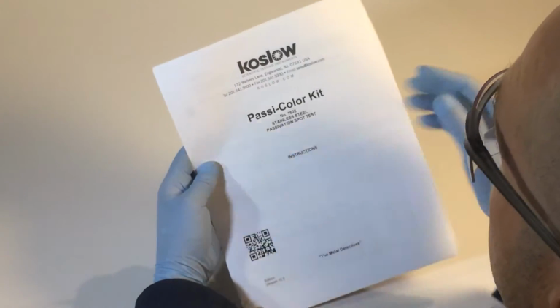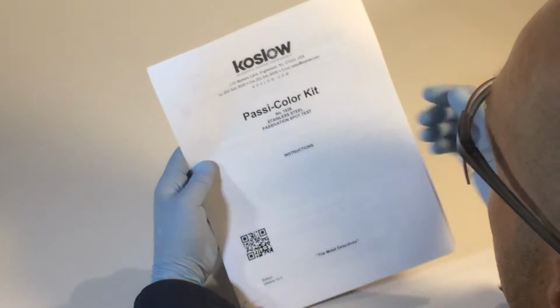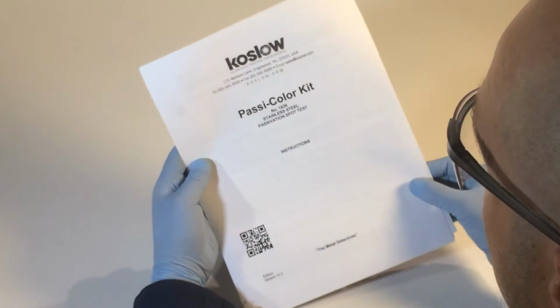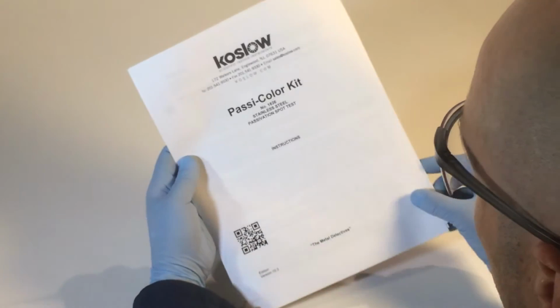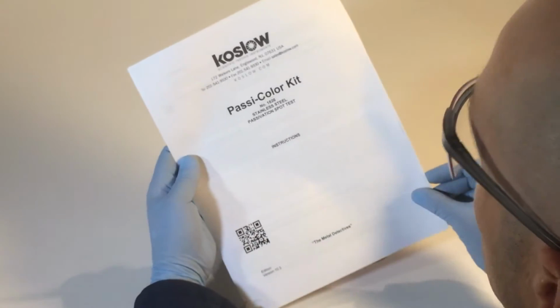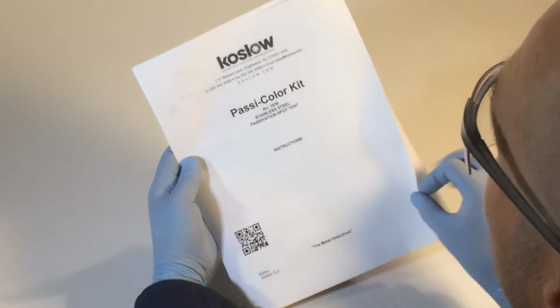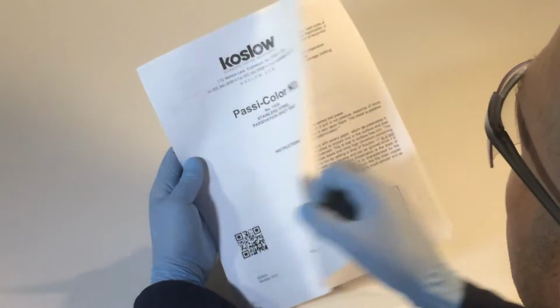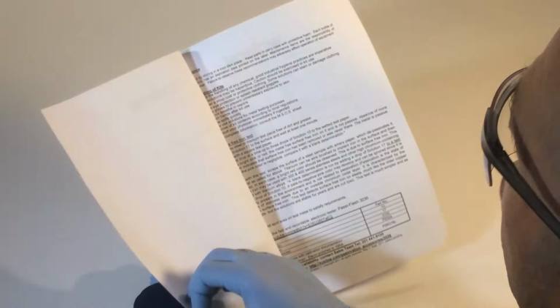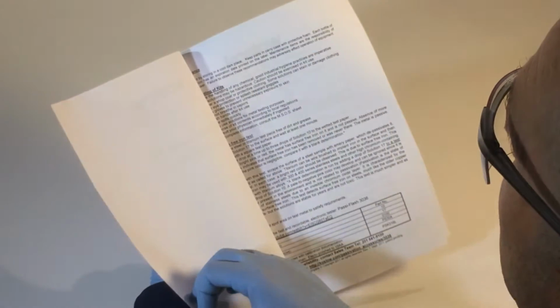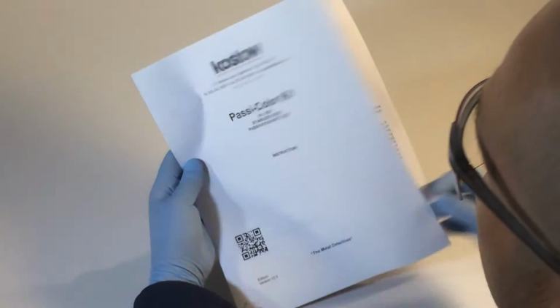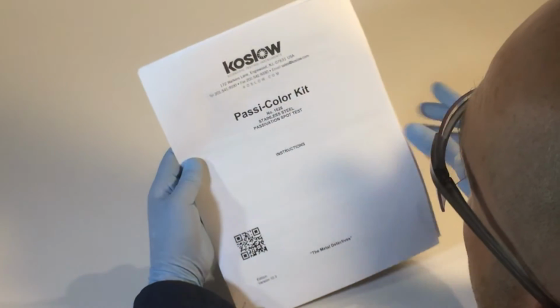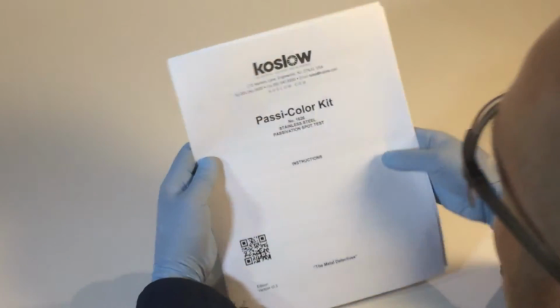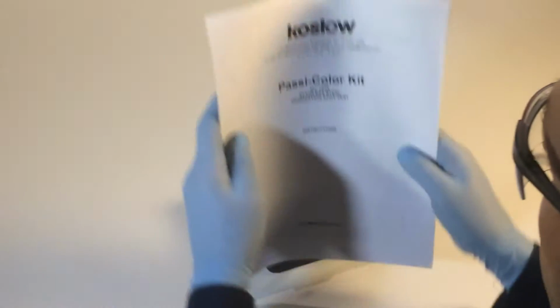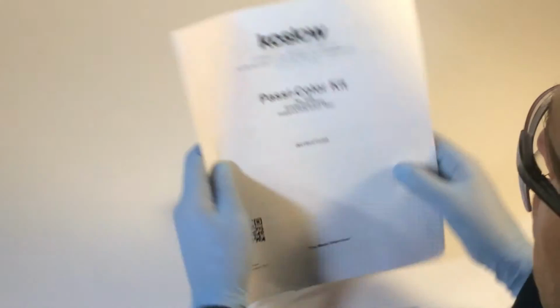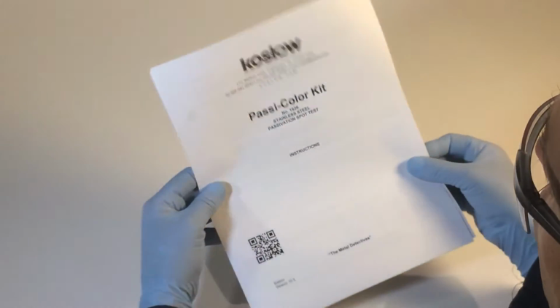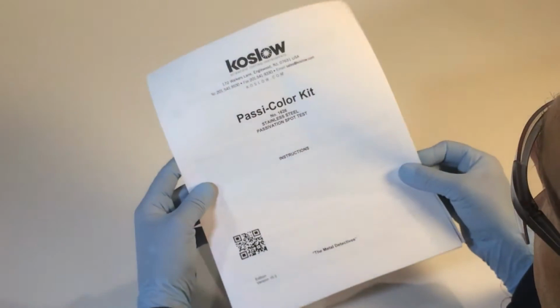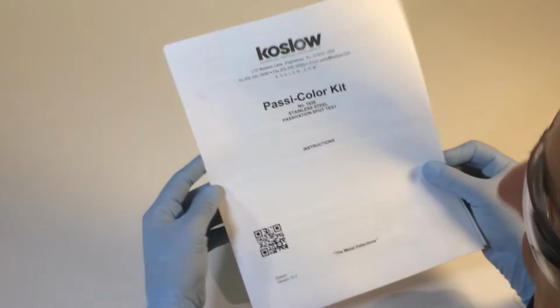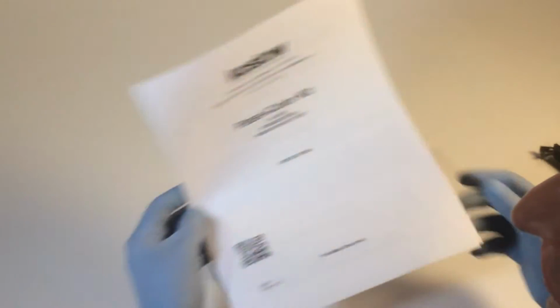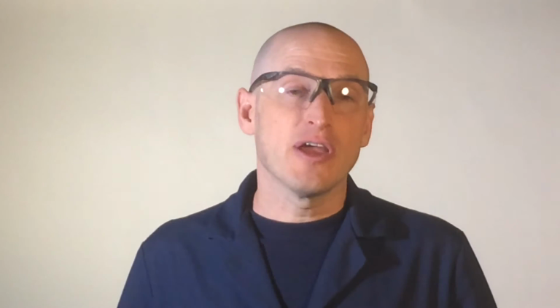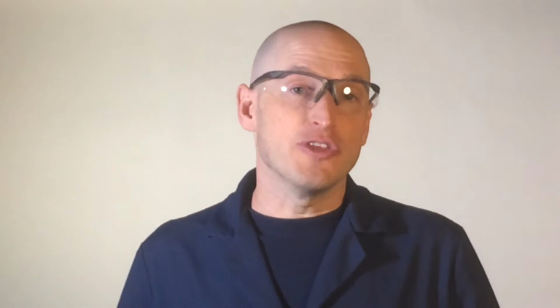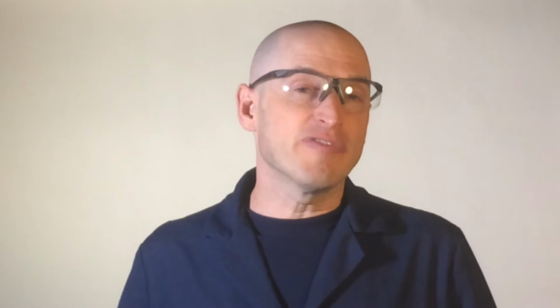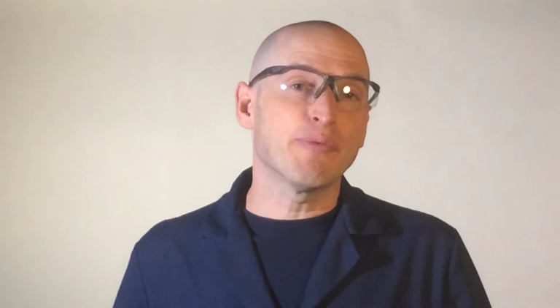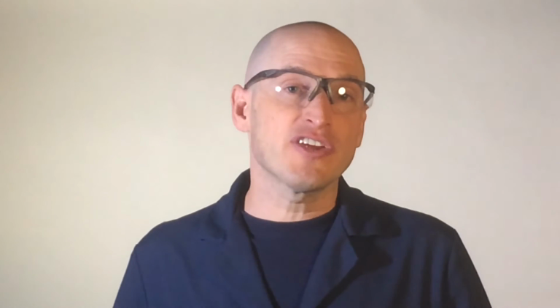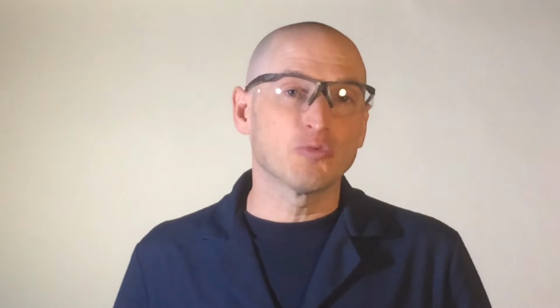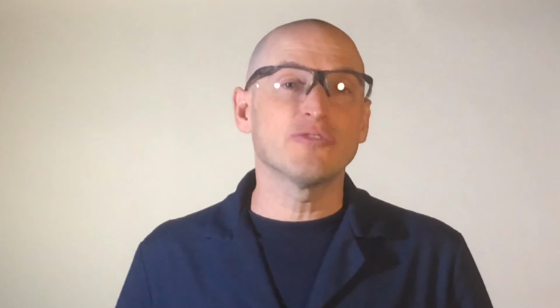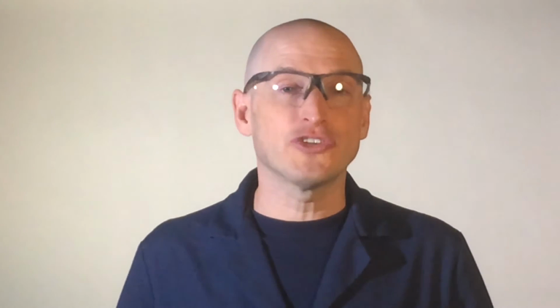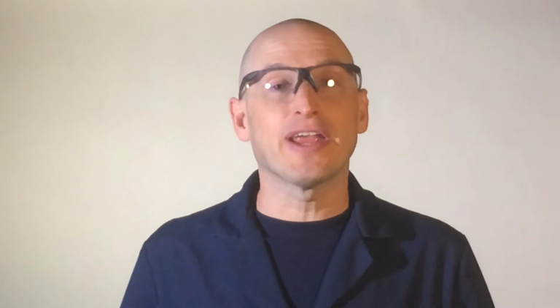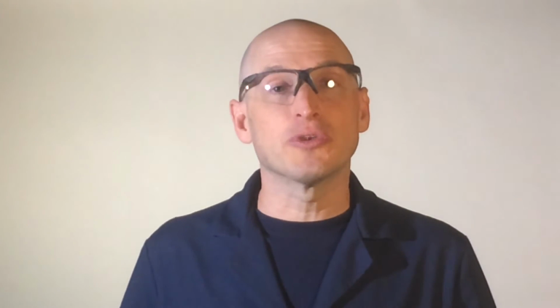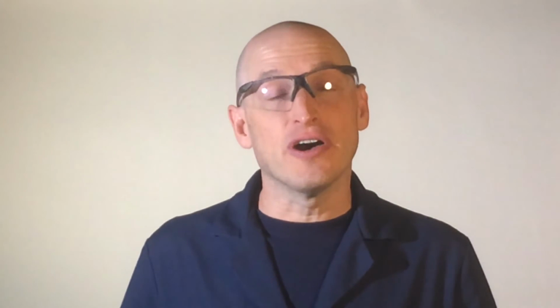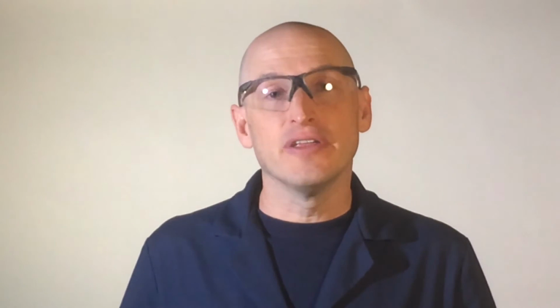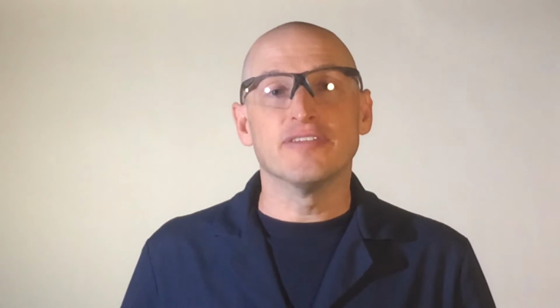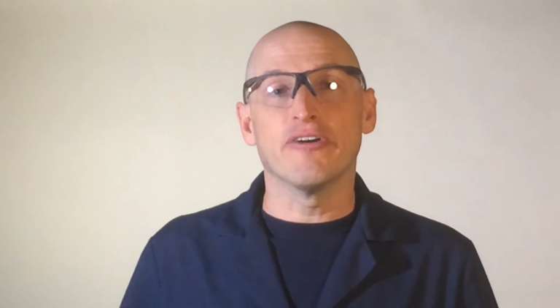Before you do any testing, be sure to read the instruction manual and check out the safety information. The use of eye protection as well as washing your hands when you're done is imperative.